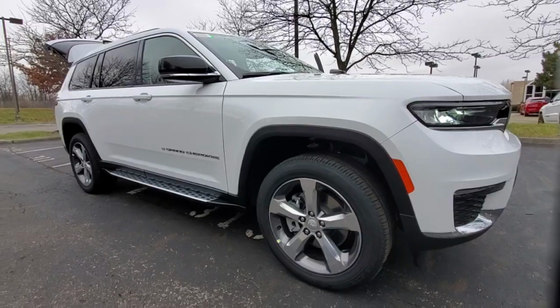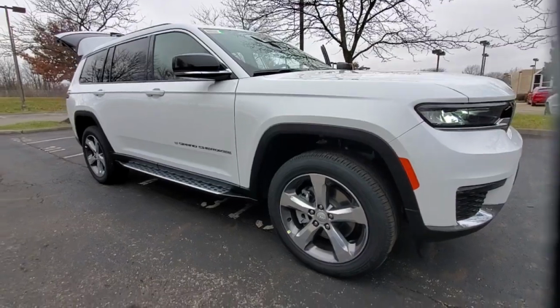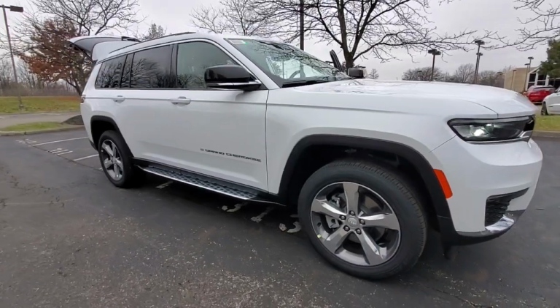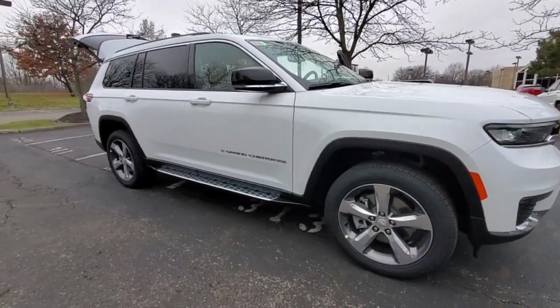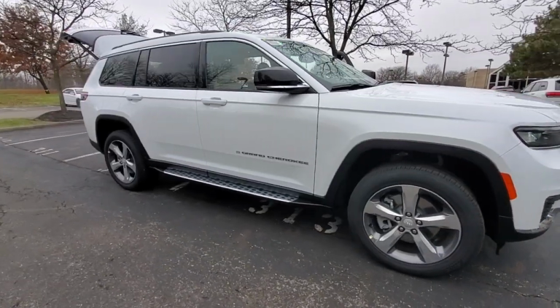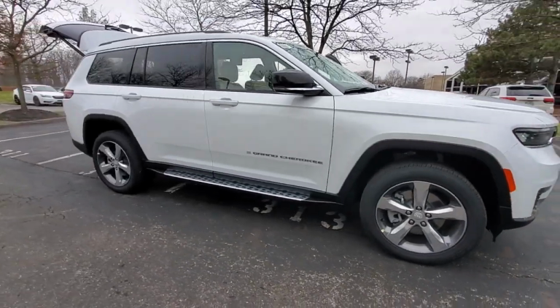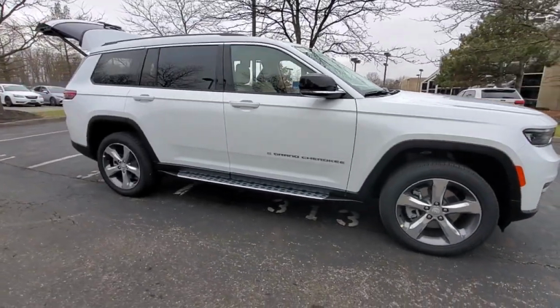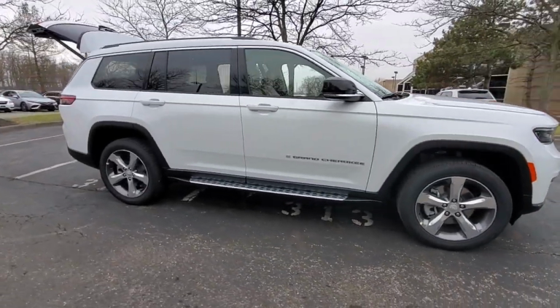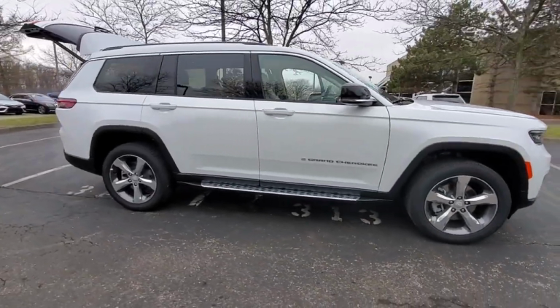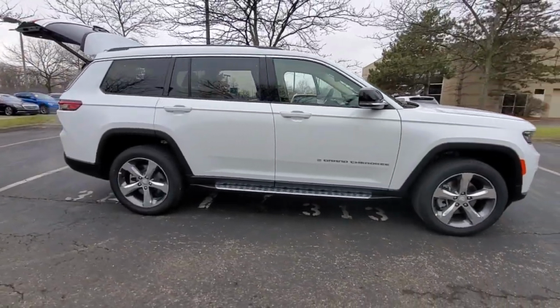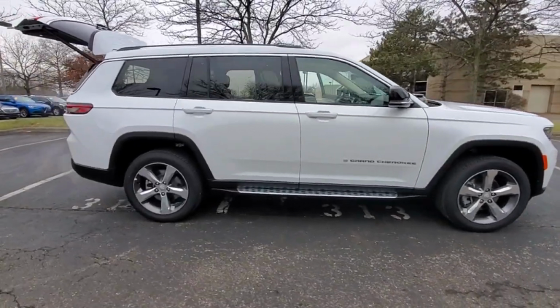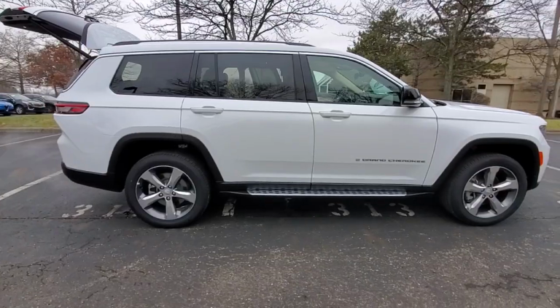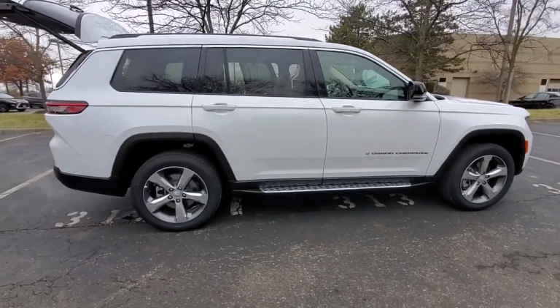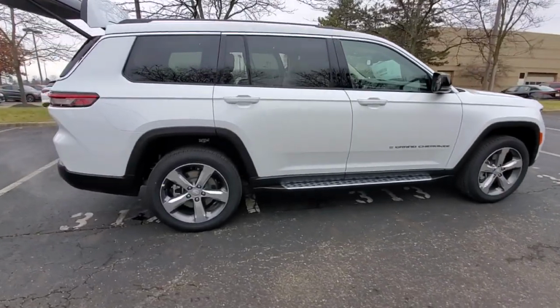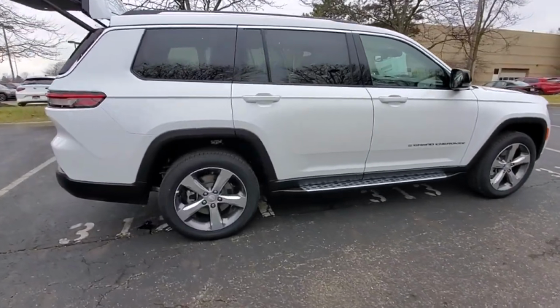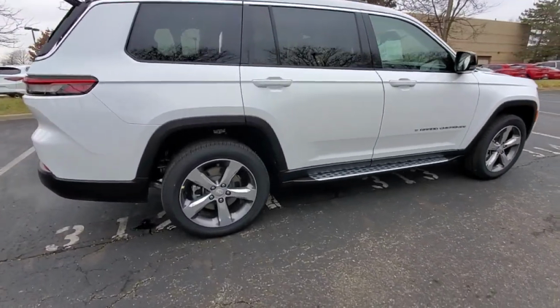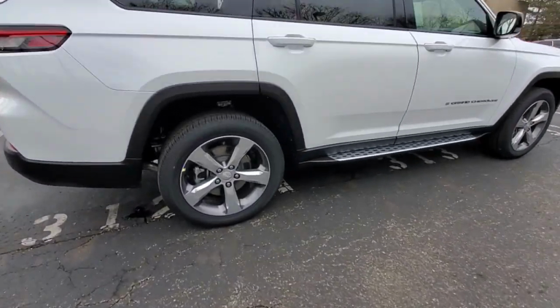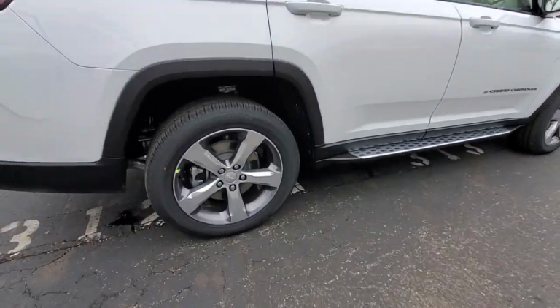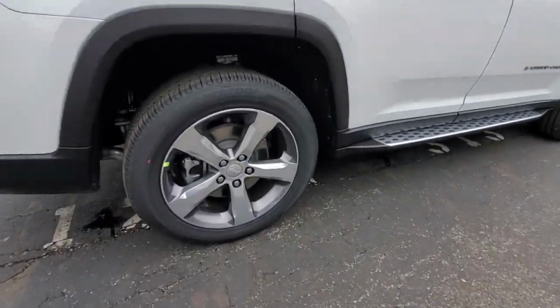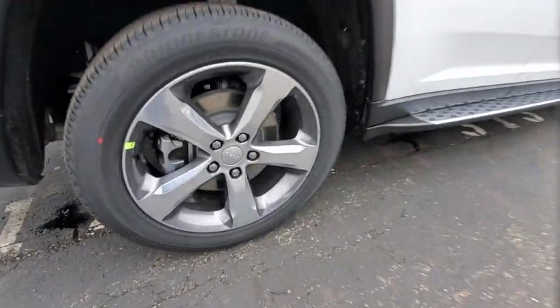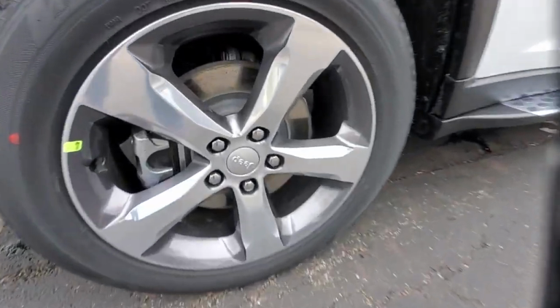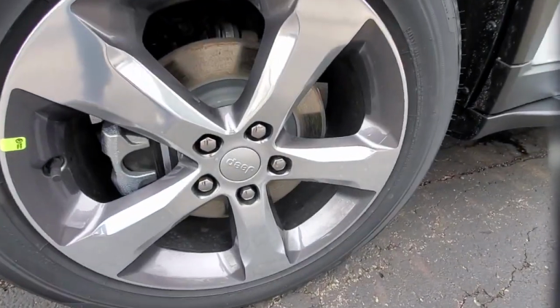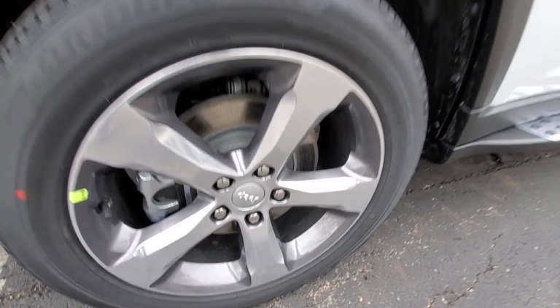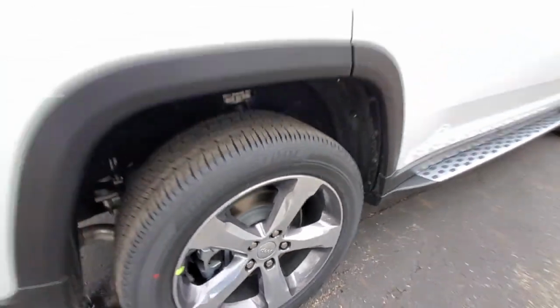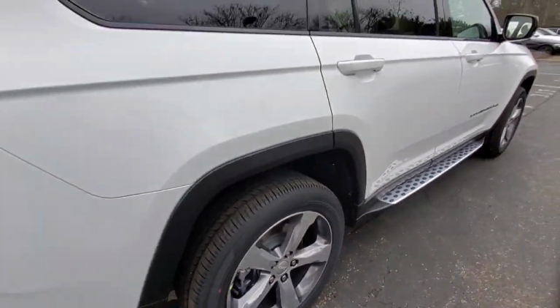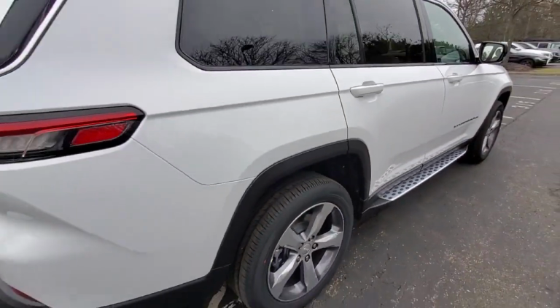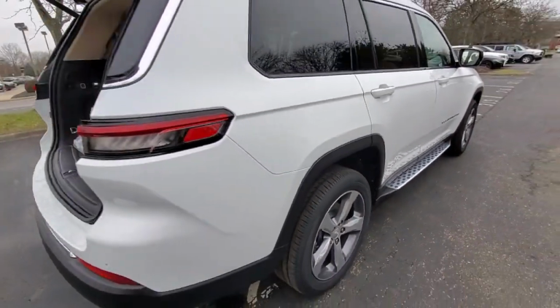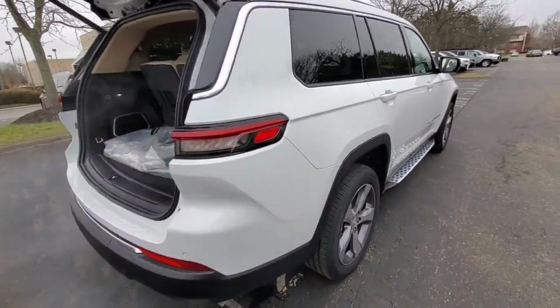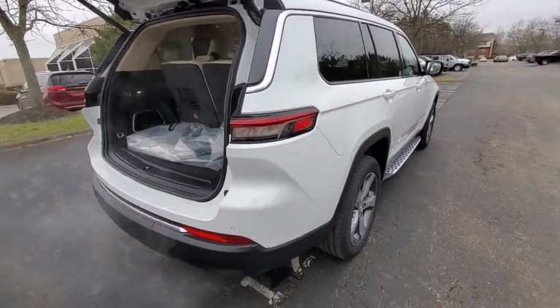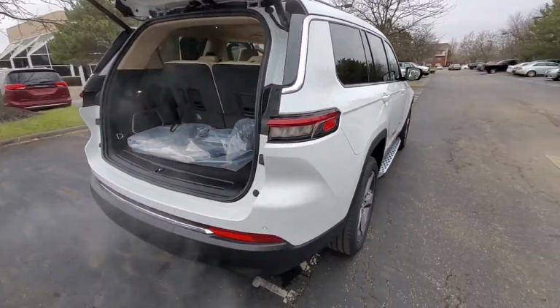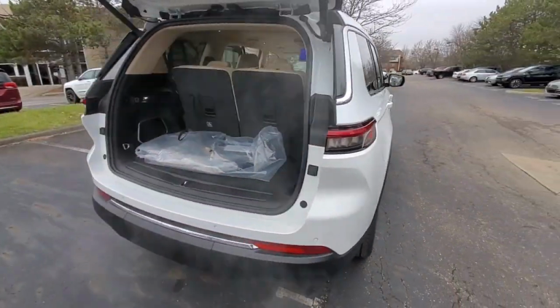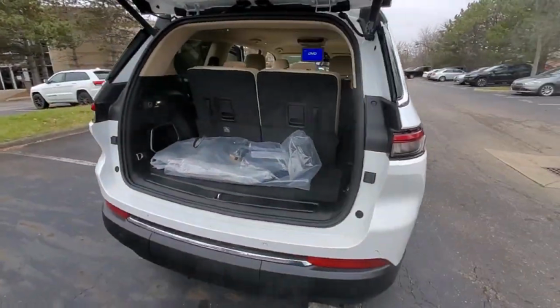Take a moment to check out the 2021 Jeep Grand Cherokee. The Grand Cherokee delivers rugged off-road capability, refined luxury, technology that keeps you safe, connected, and entertained, and an iconic spirit of adventure.